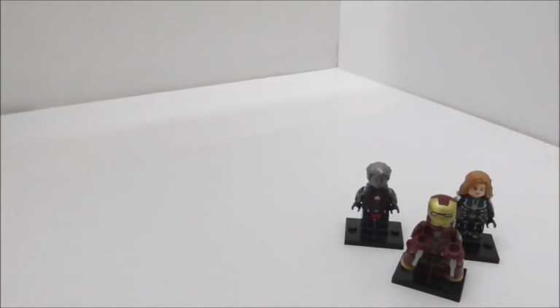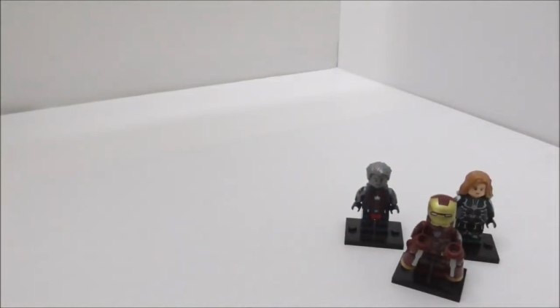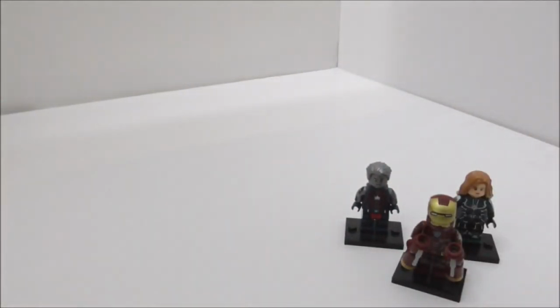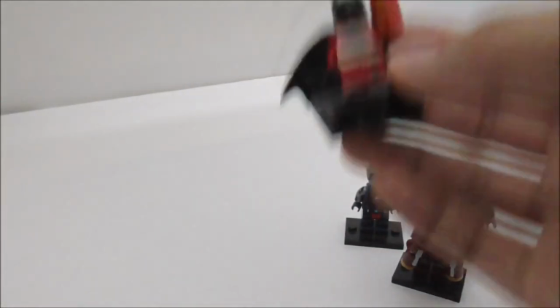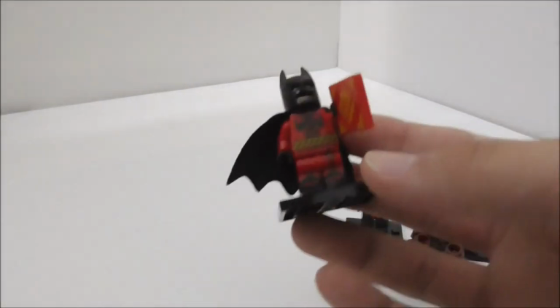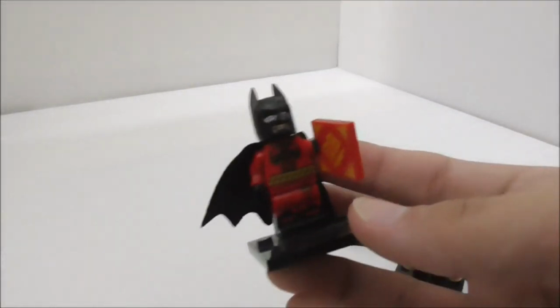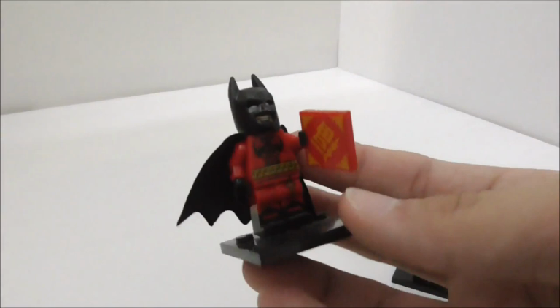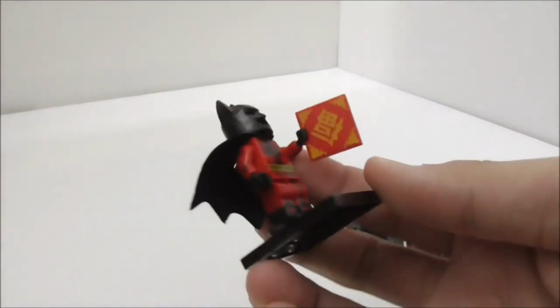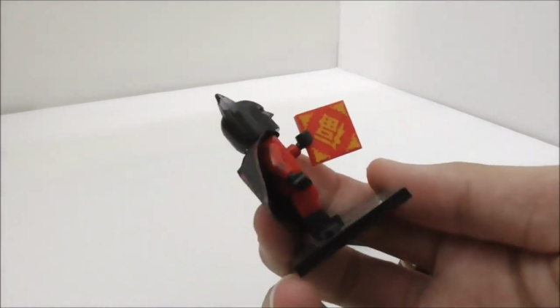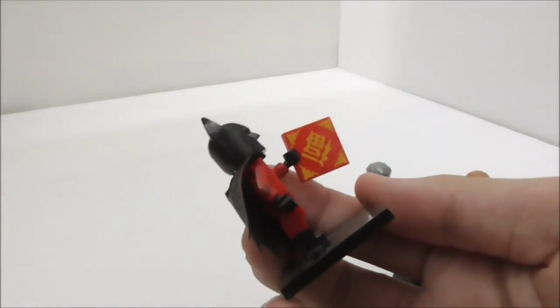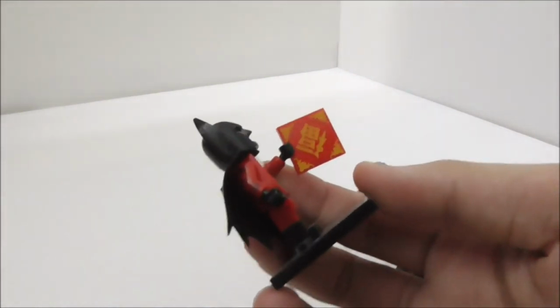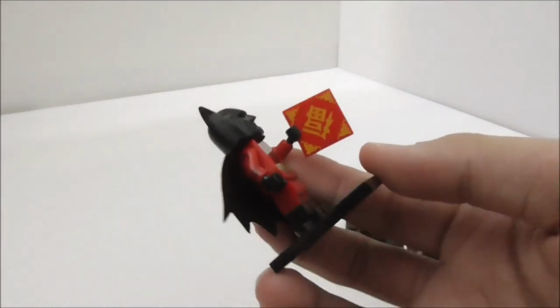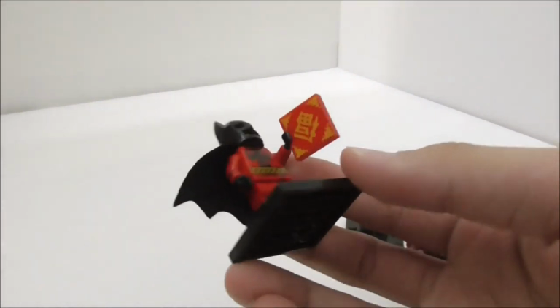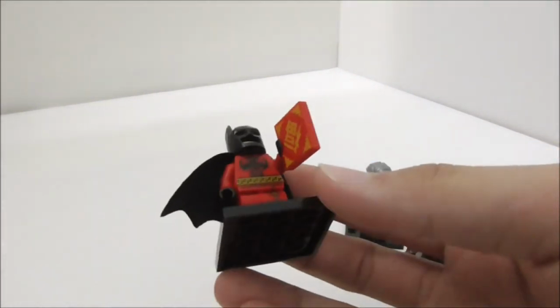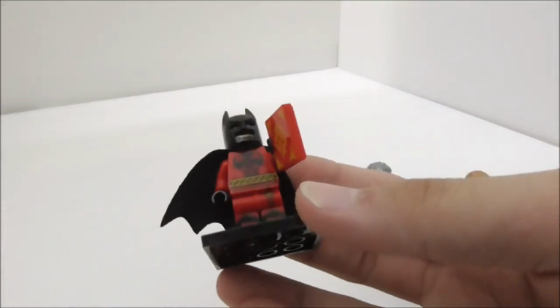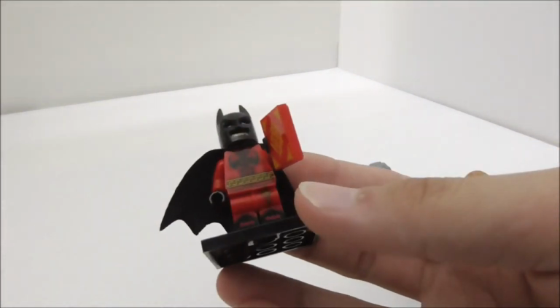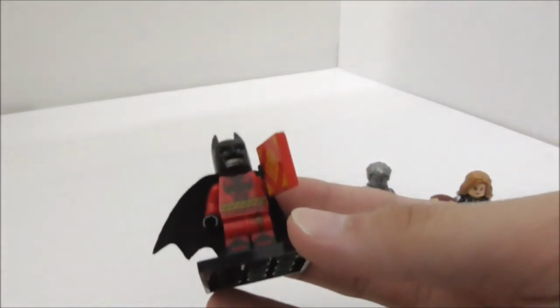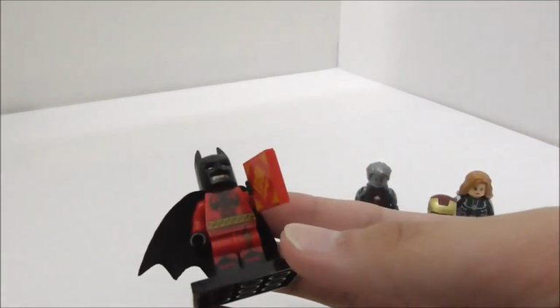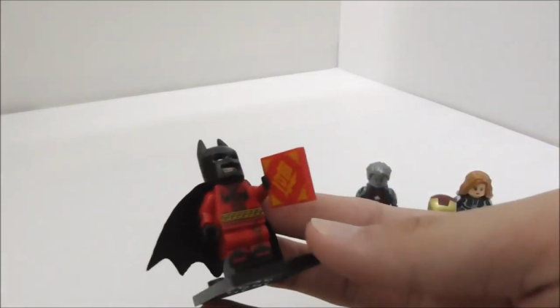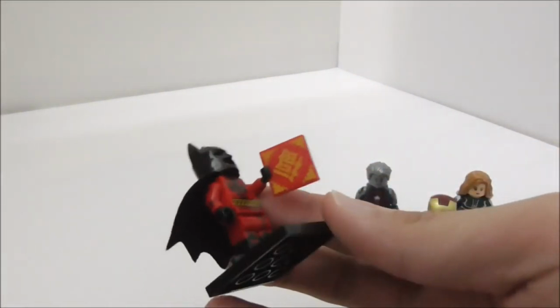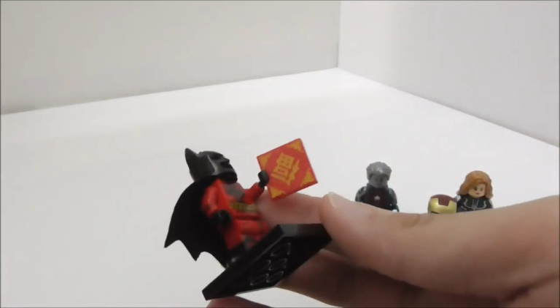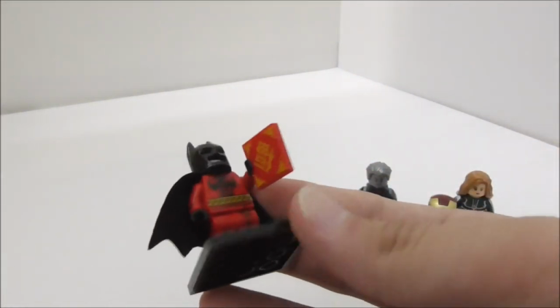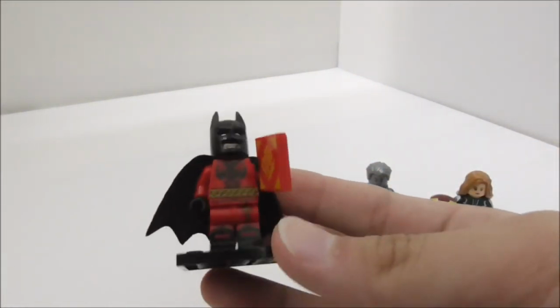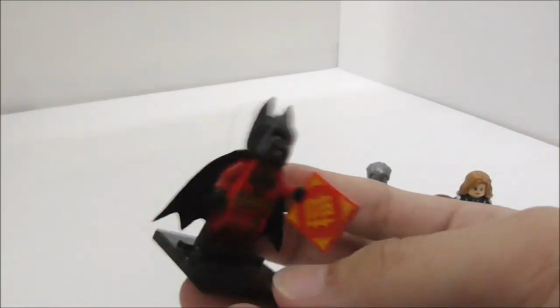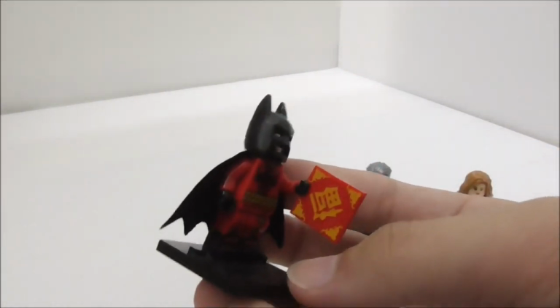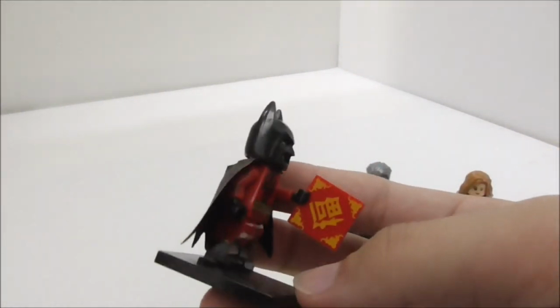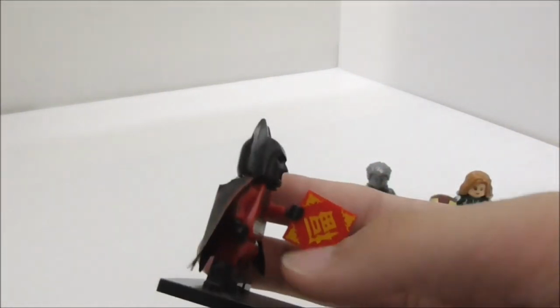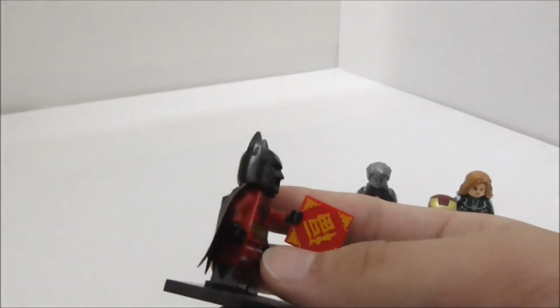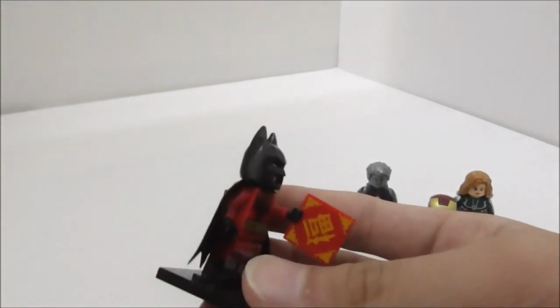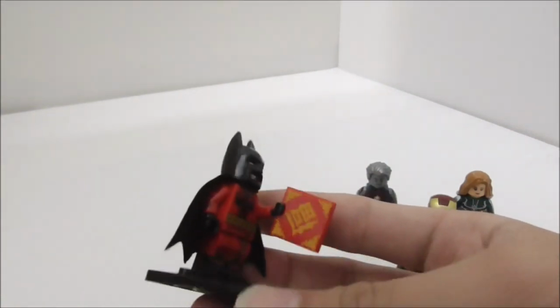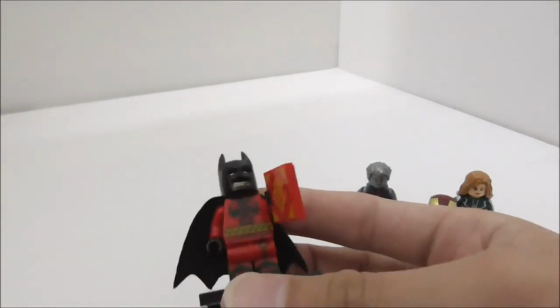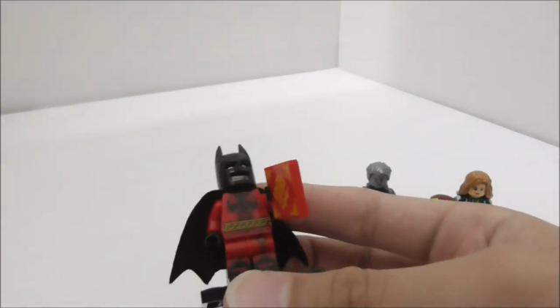The next one is Chinese New Year Batman, made by Xen, I believe. I showed this figure off in the Chinese New Year video if you missed that.